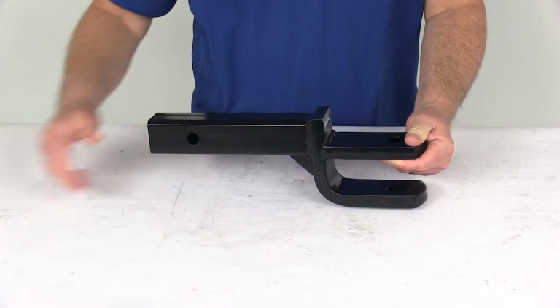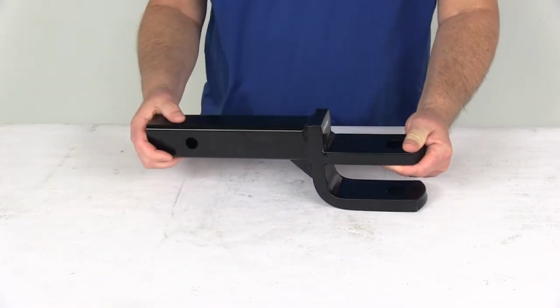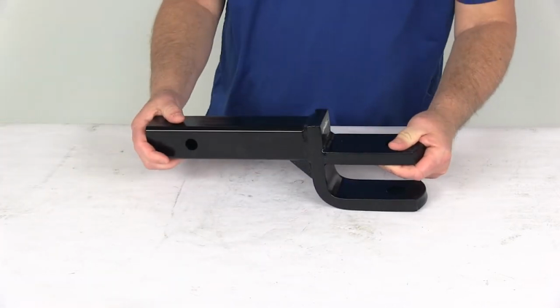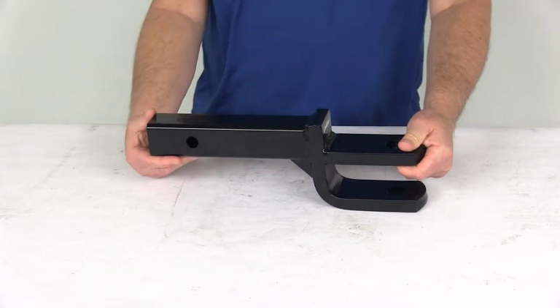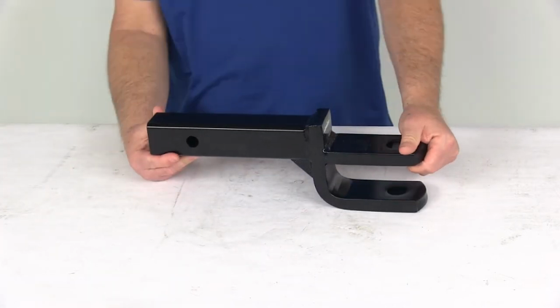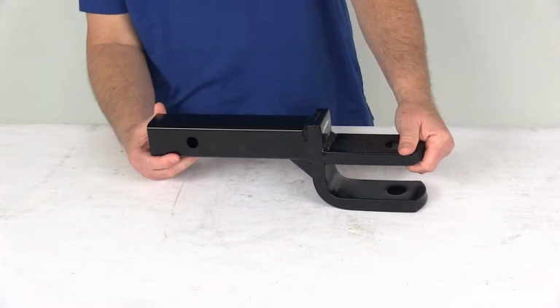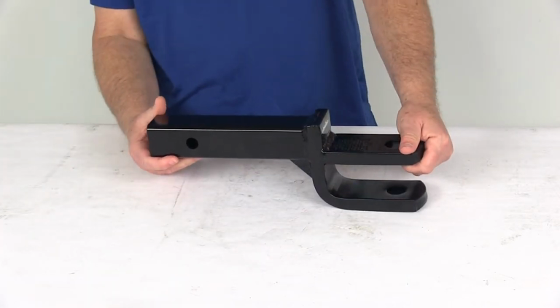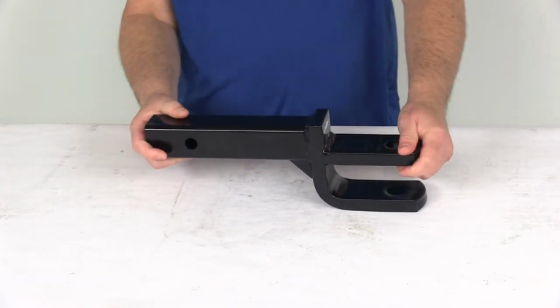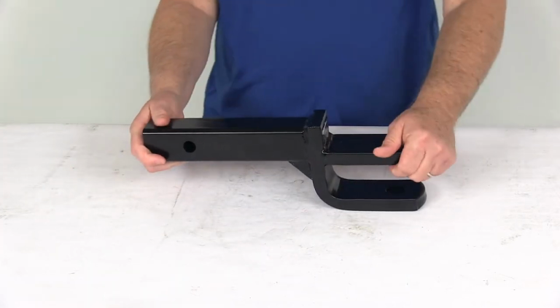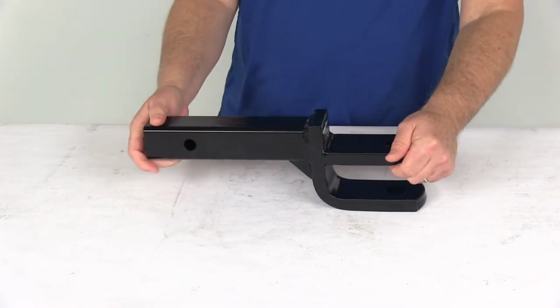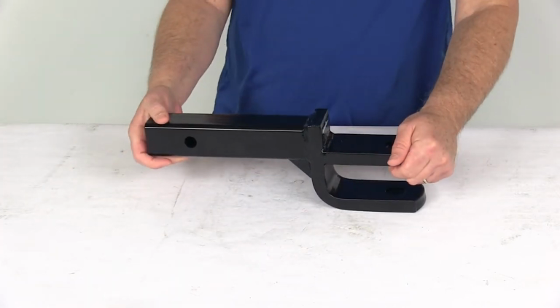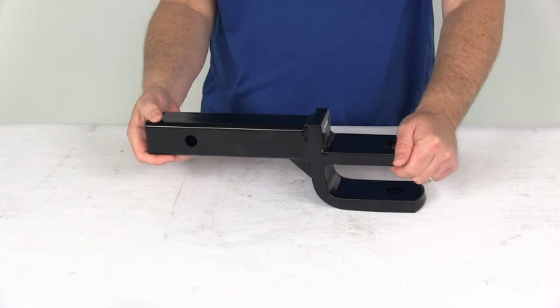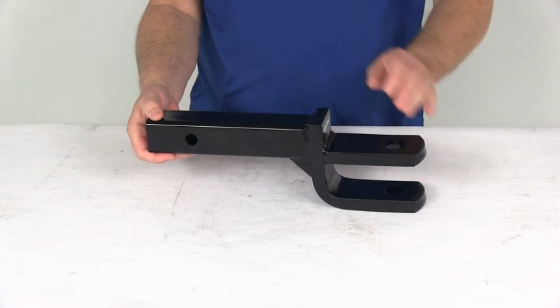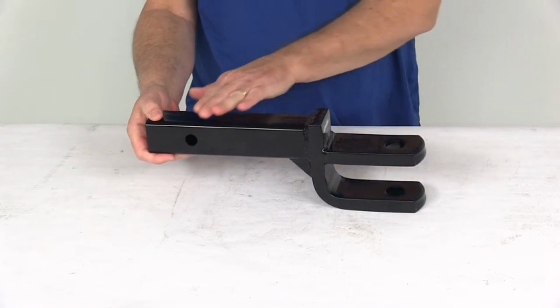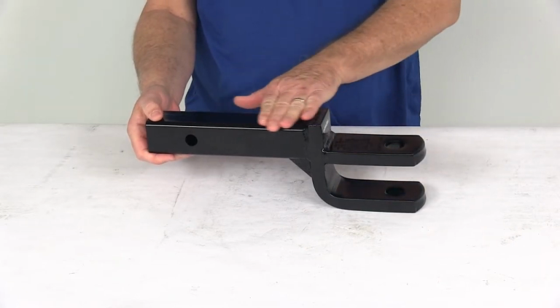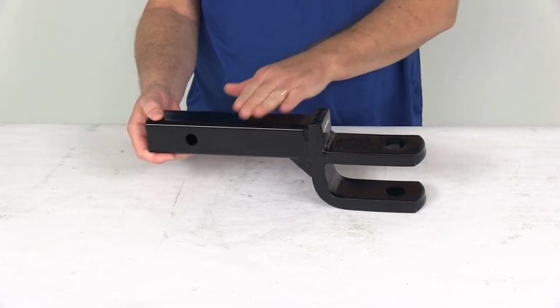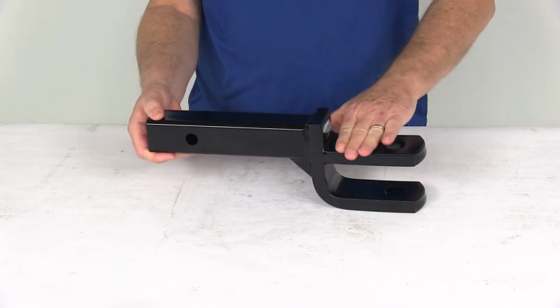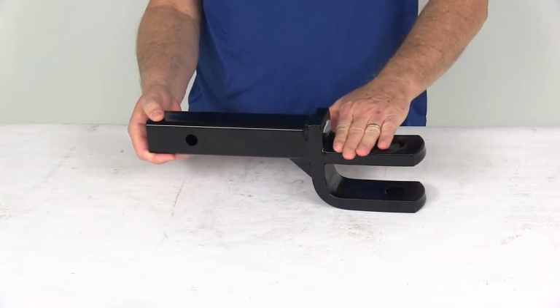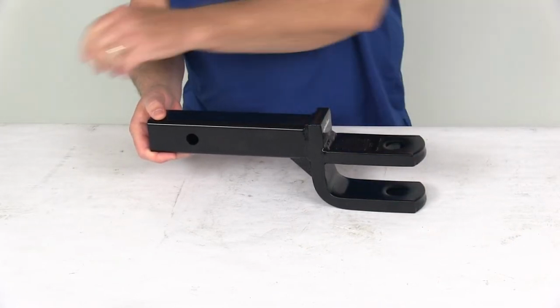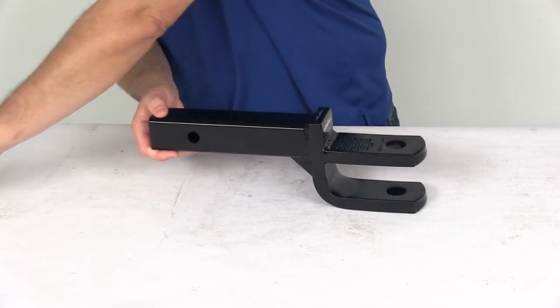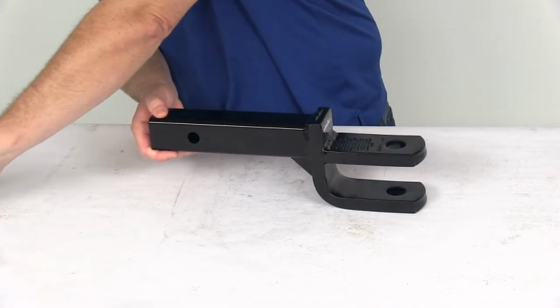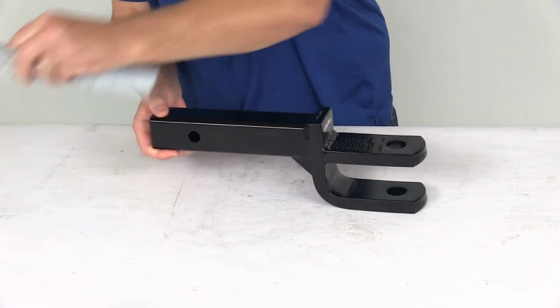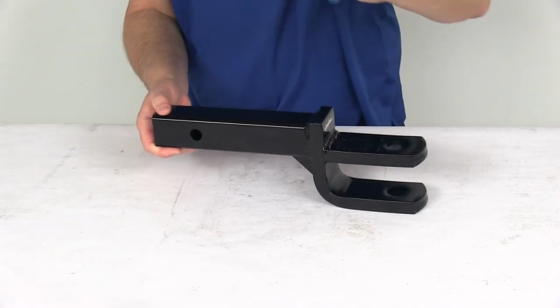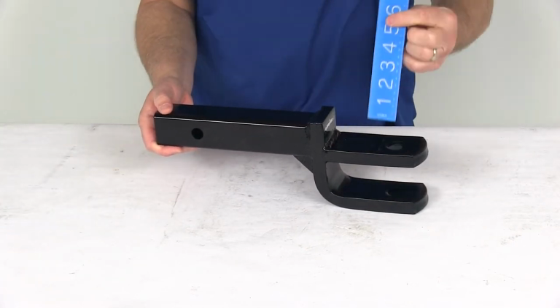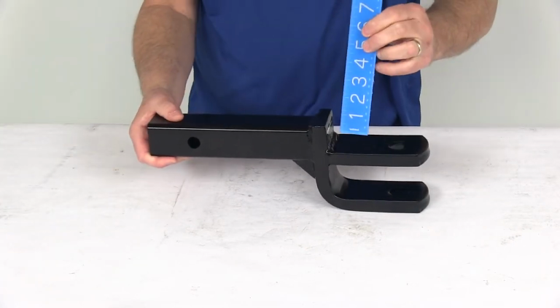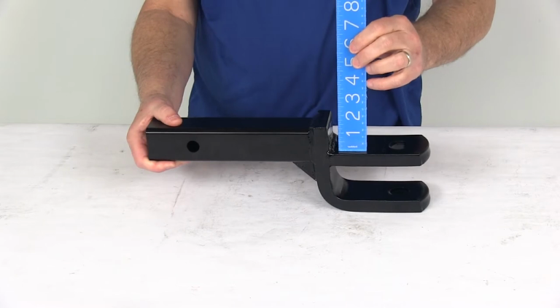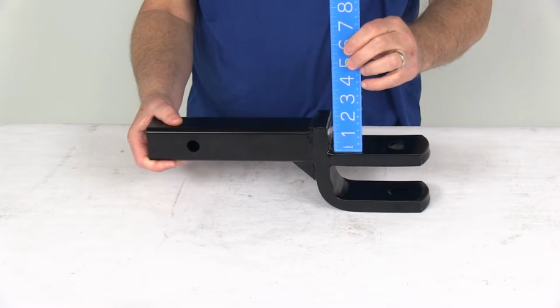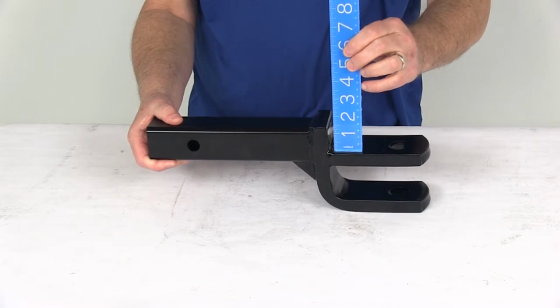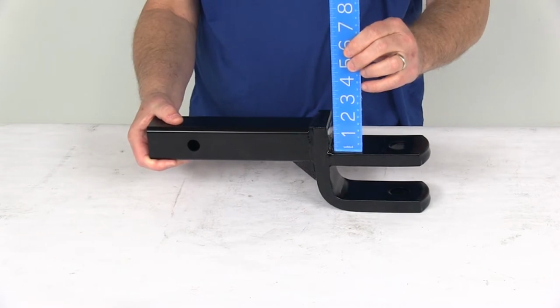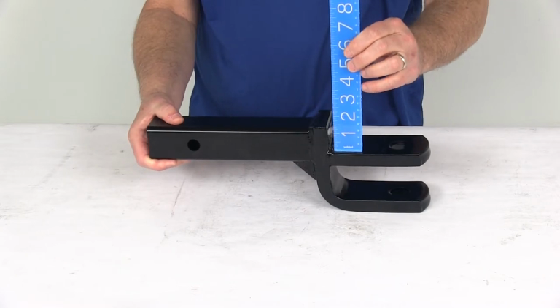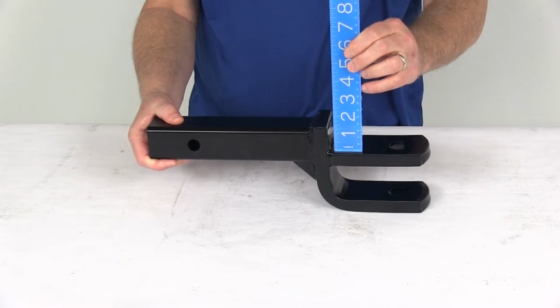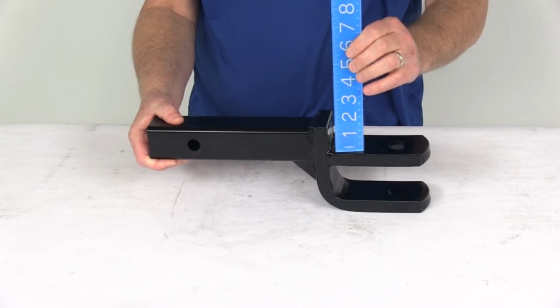Now the drop on this, if it's used as a ball mount, it's going to be one and a quarter inch drop, measured from the top of the shank to the top of the mount right here. Putting a ruler on that, you can see it's right at one and a quarter inches.